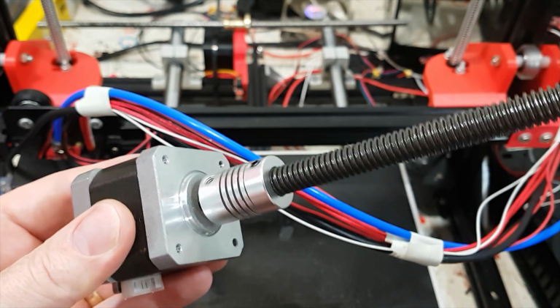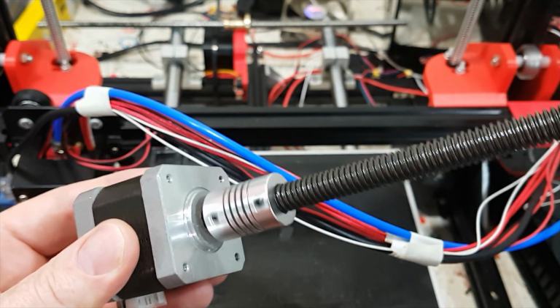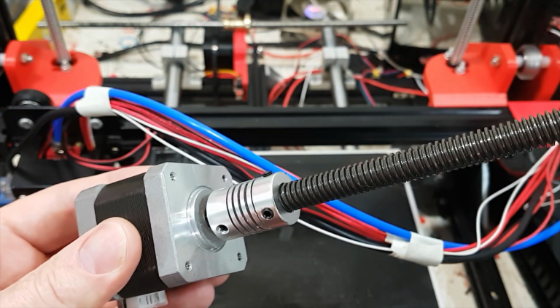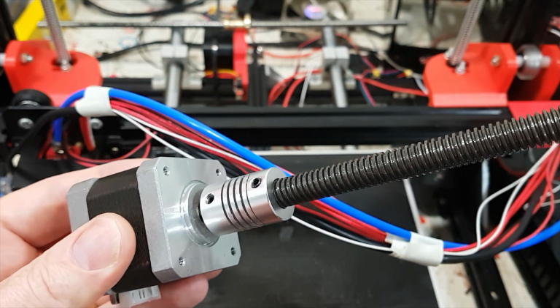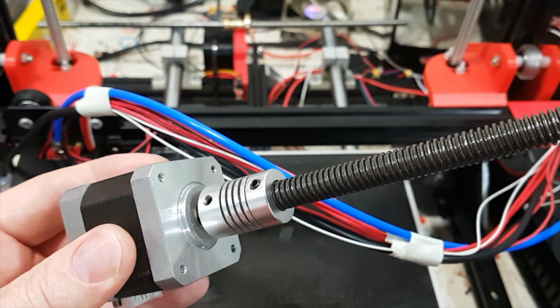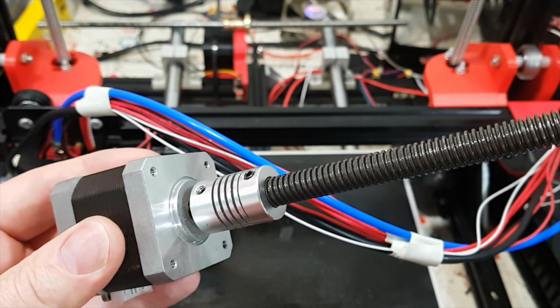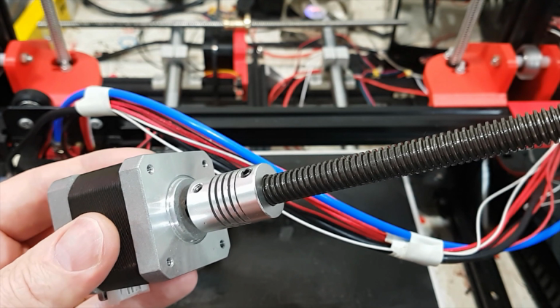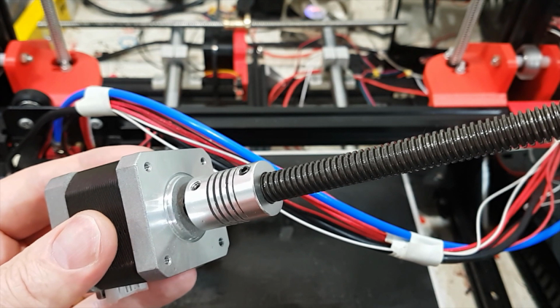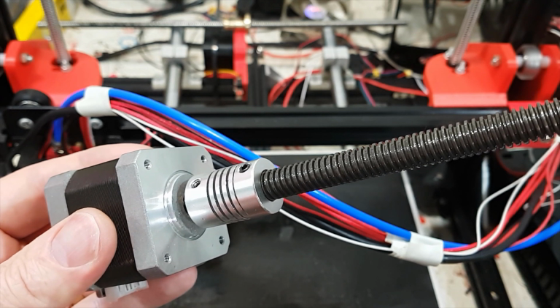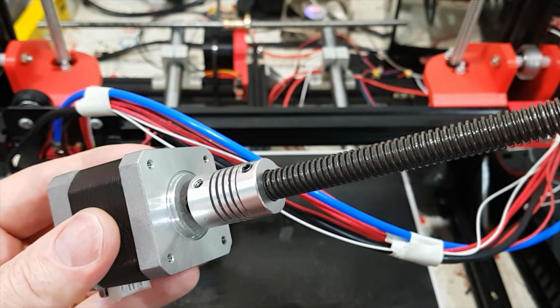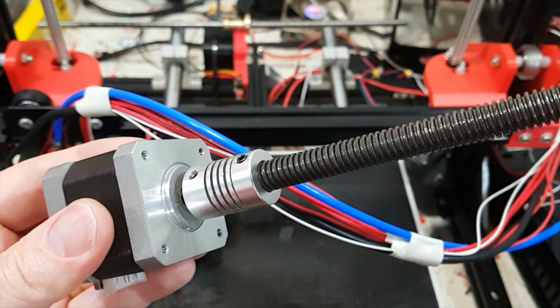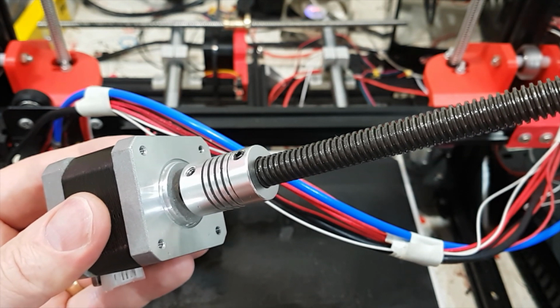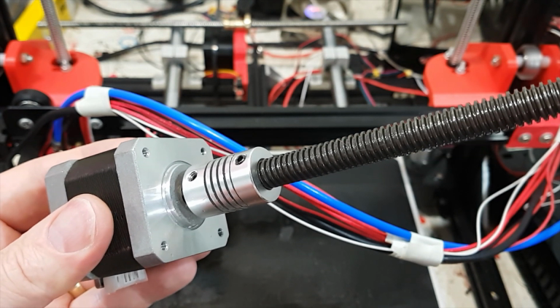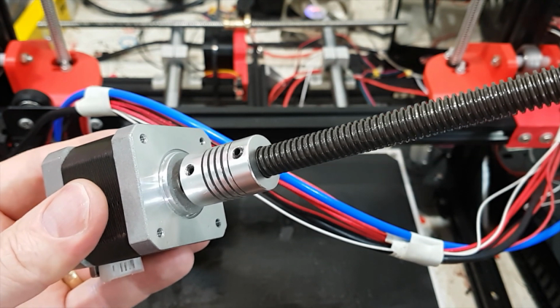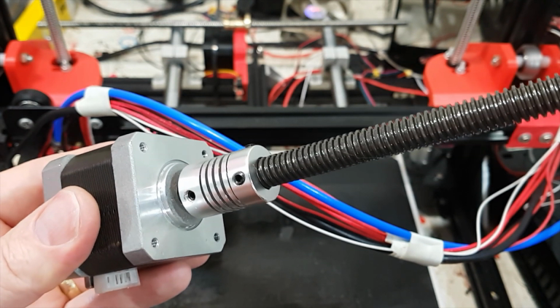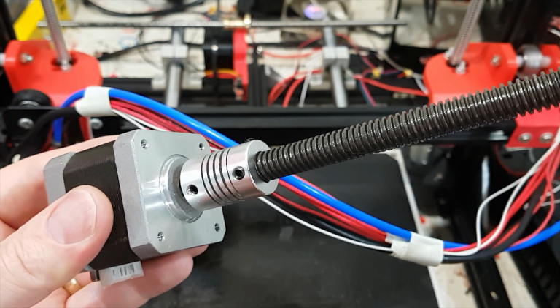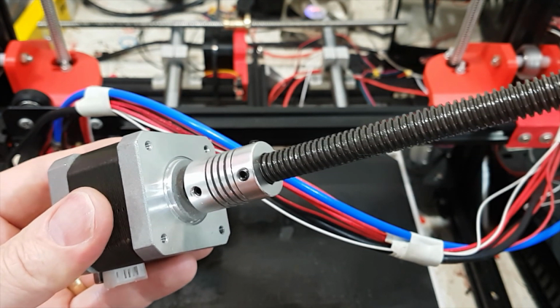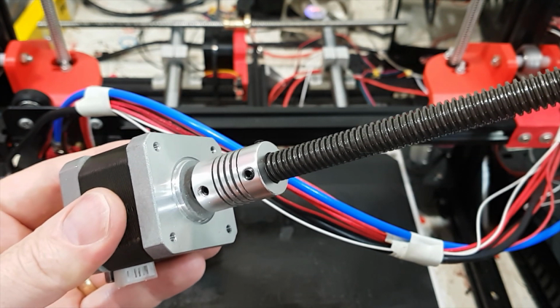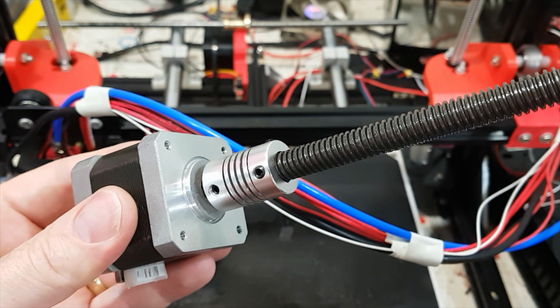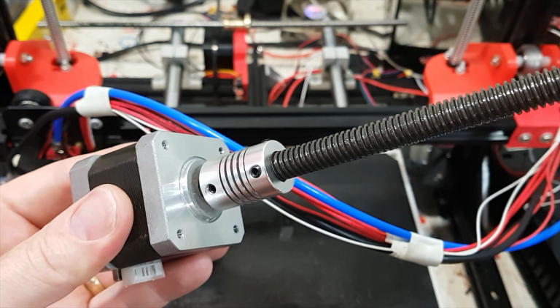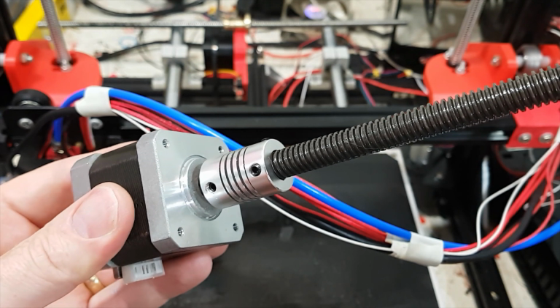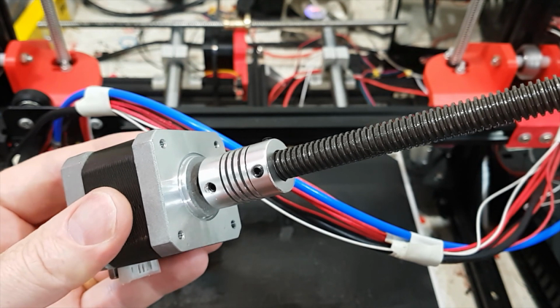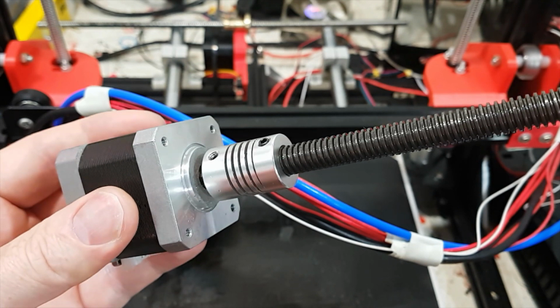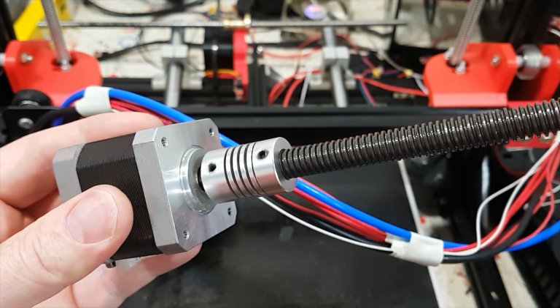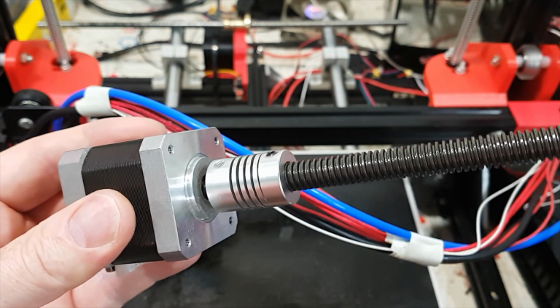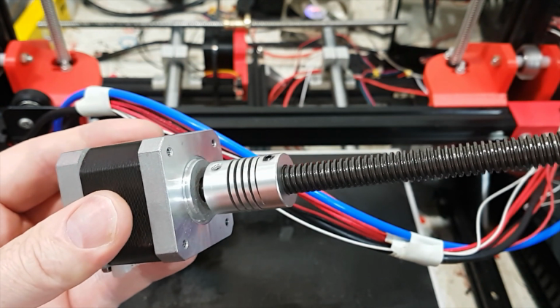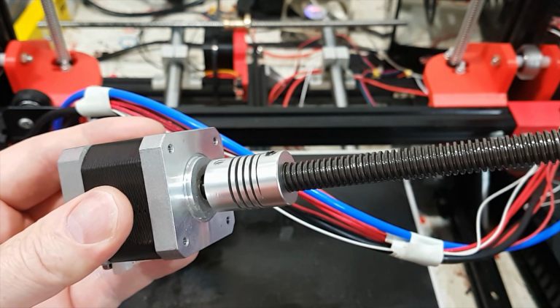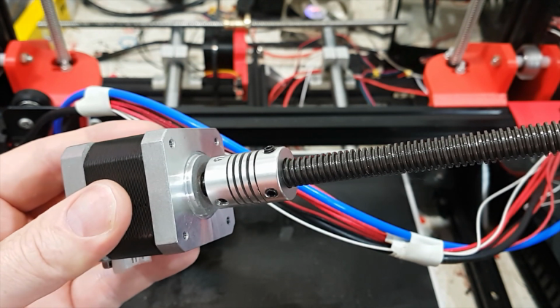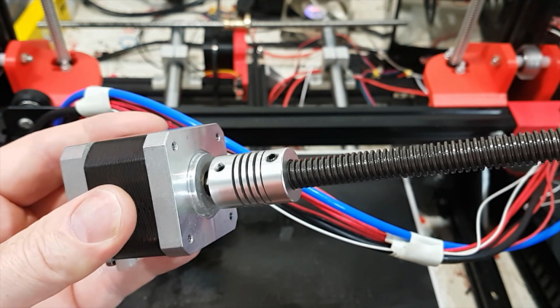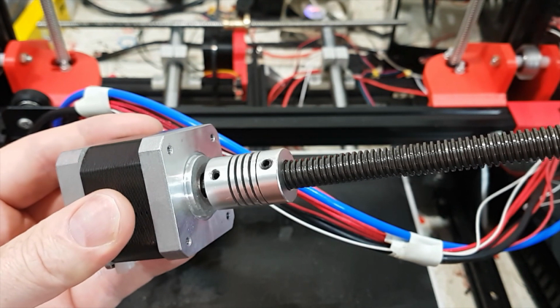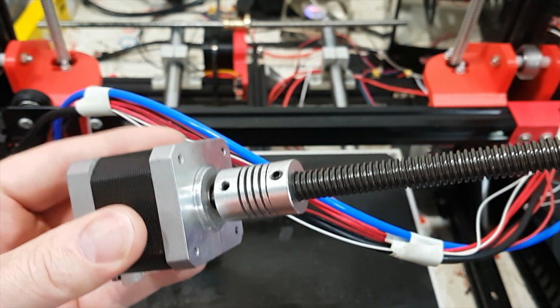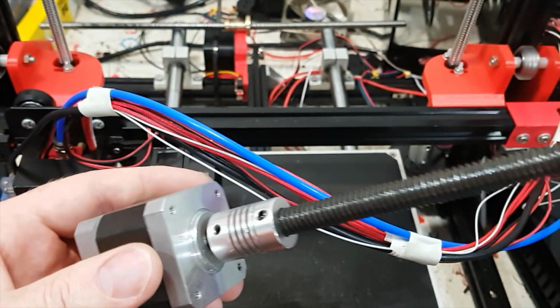There are links to stuff in the description below and a reference to the video about 3D printer accuracy. Alright guys, I shall see you on the next one — bye-bye!